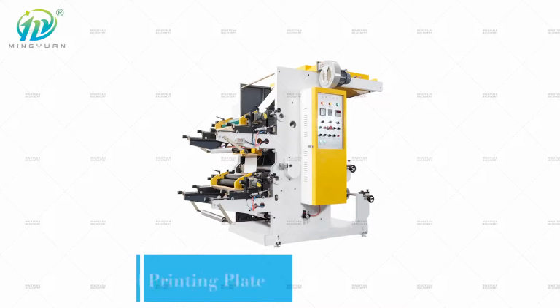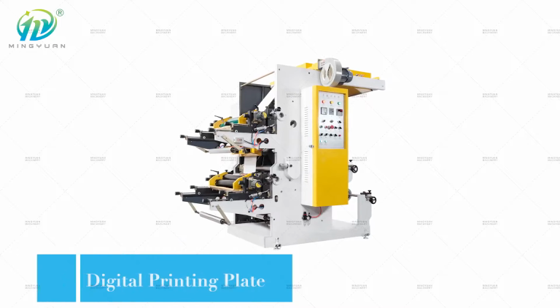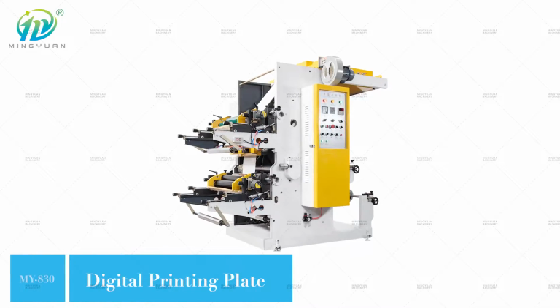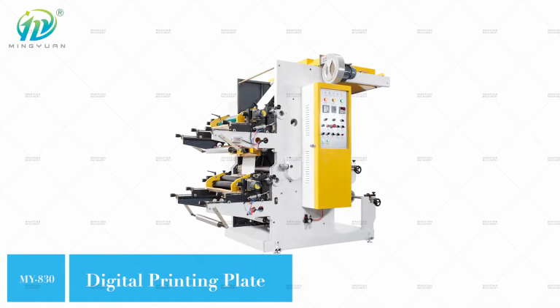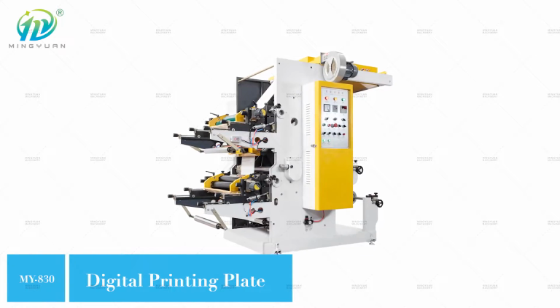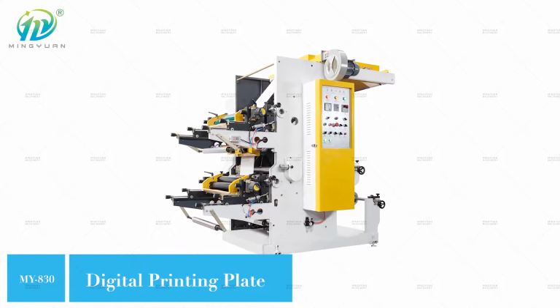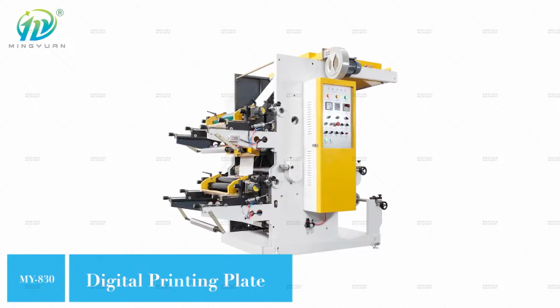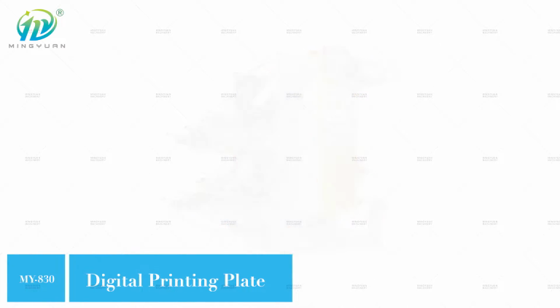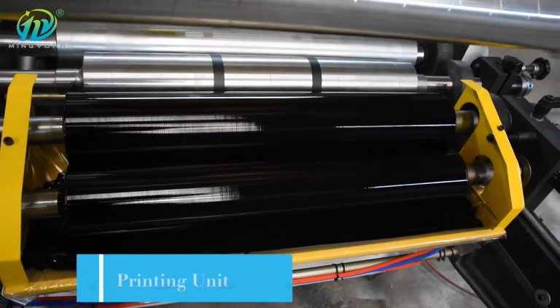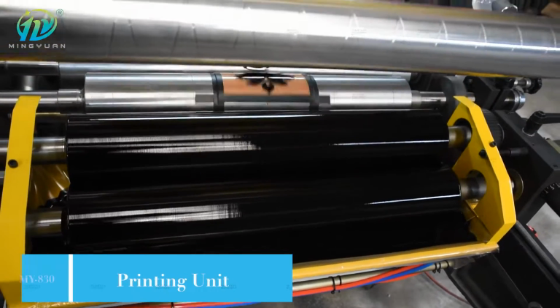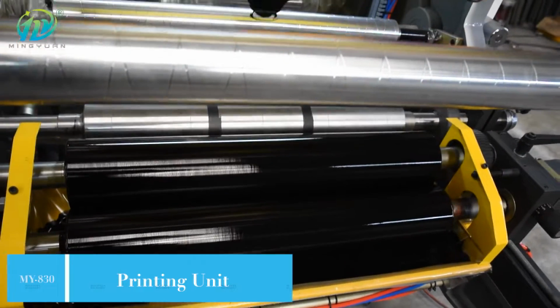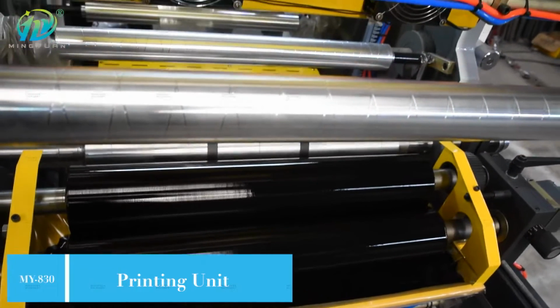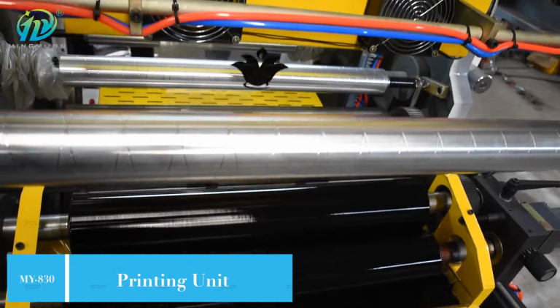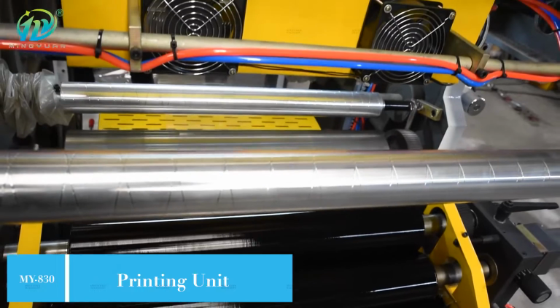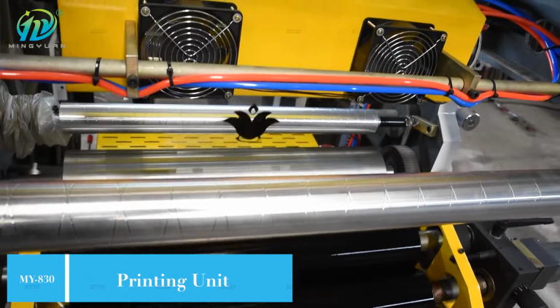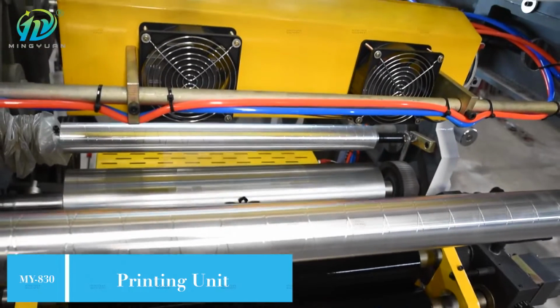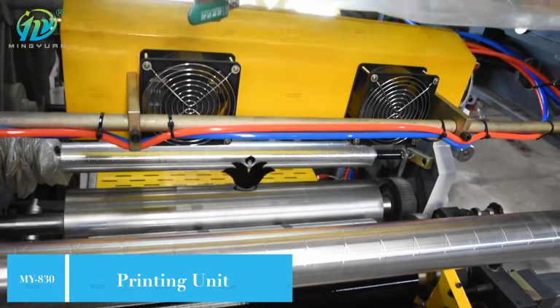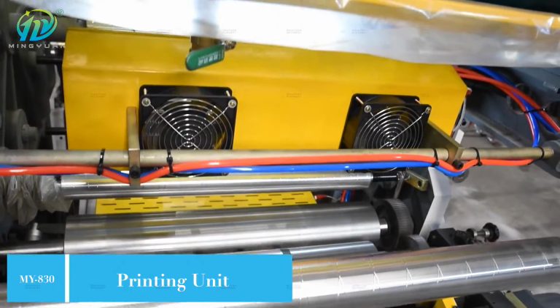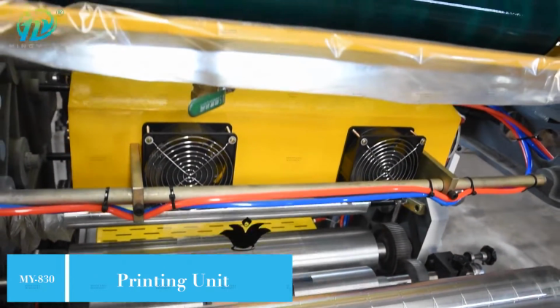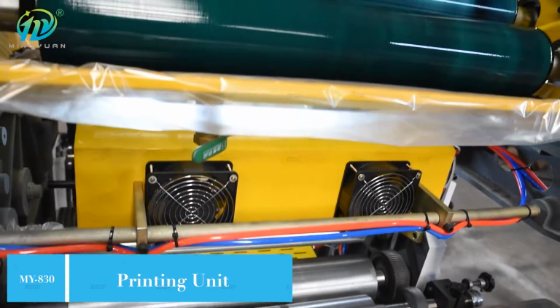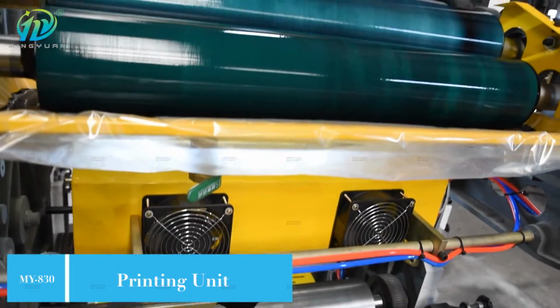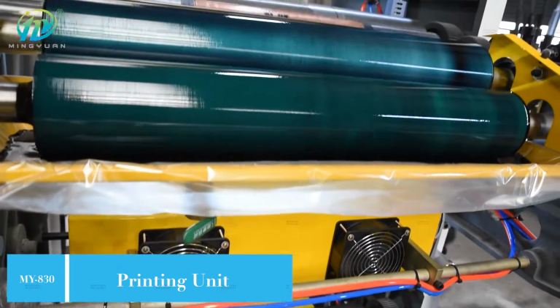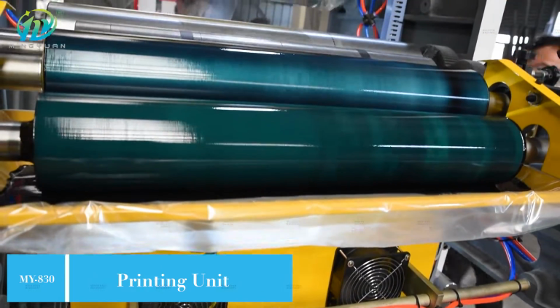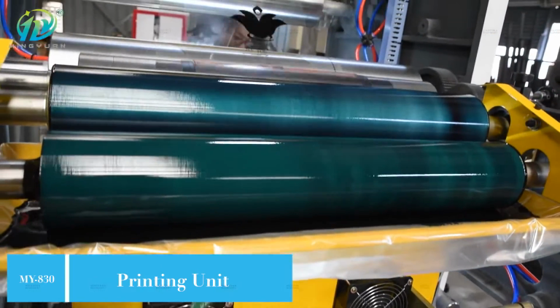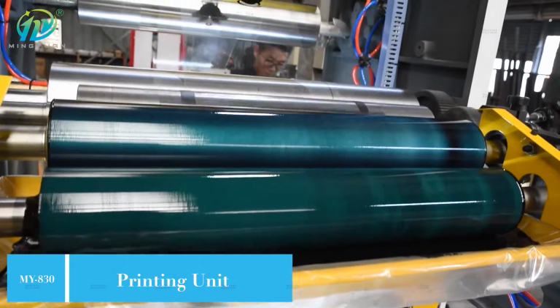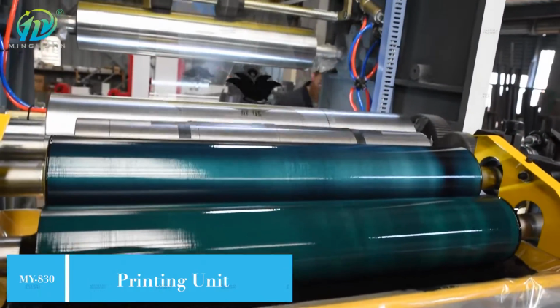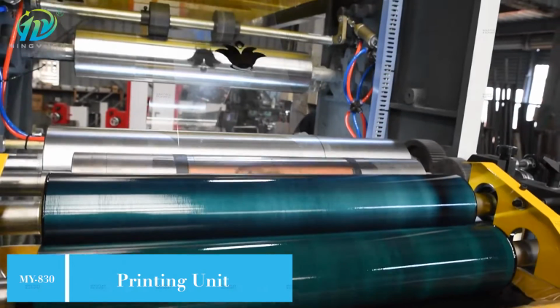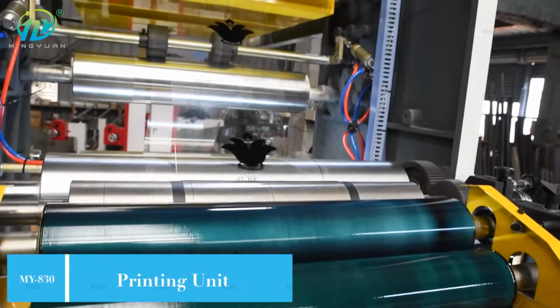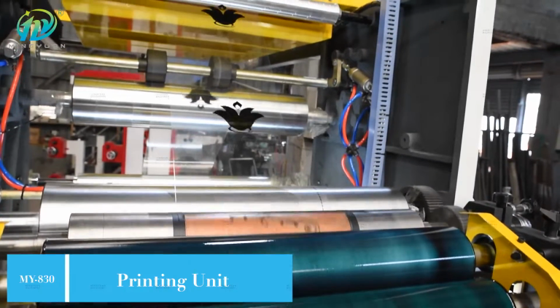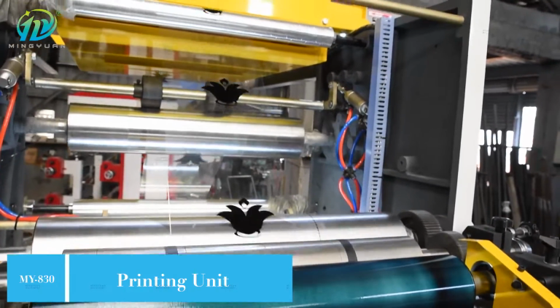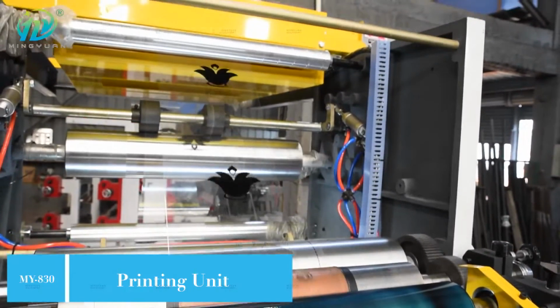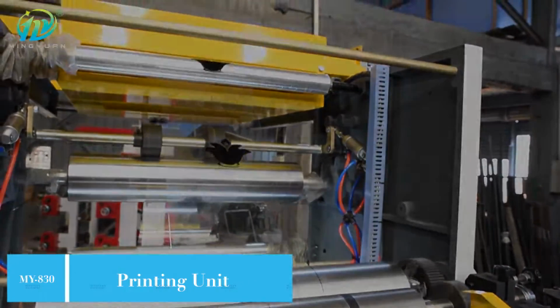MY 830-2C2 colors printing machine with two ink traps design and speed is 20 to 50 meters per minute. Maximum color printing width is 760 millimeters.